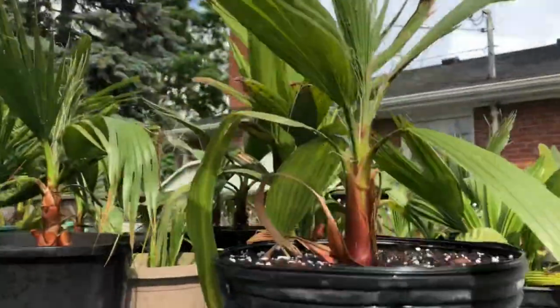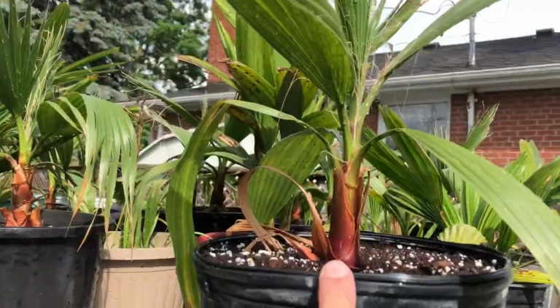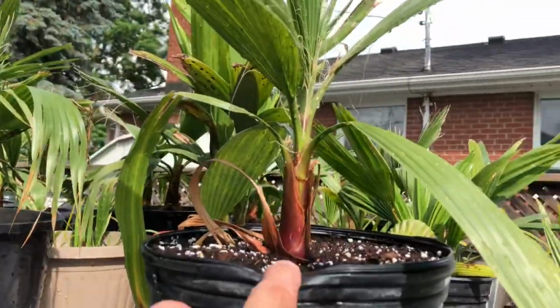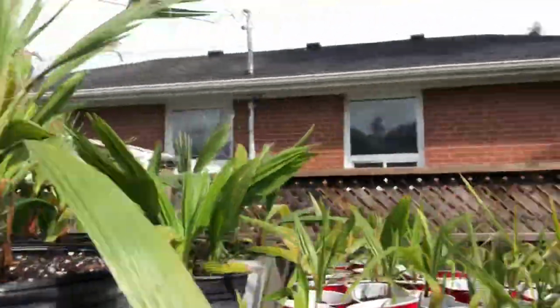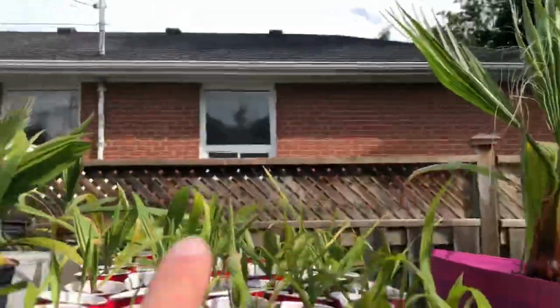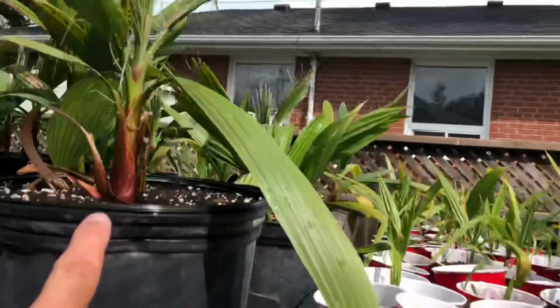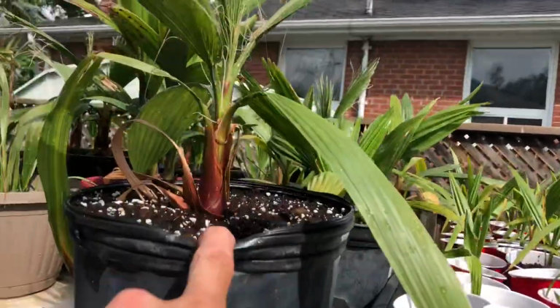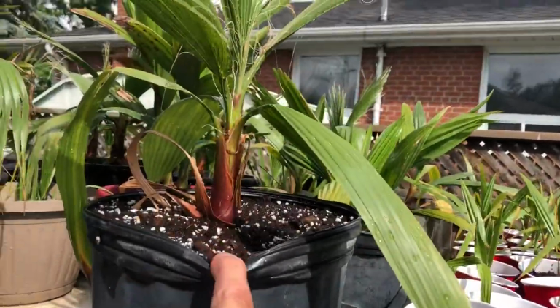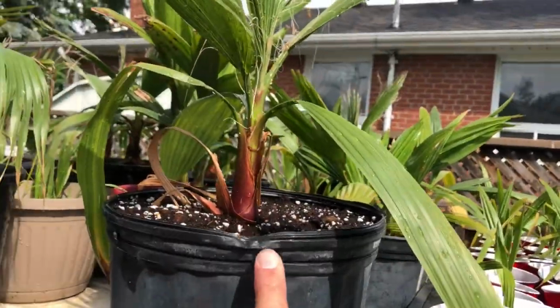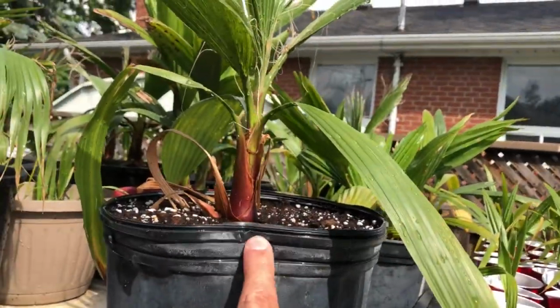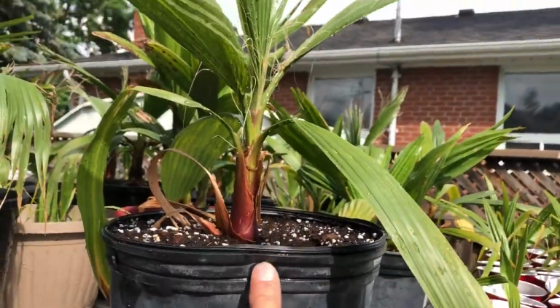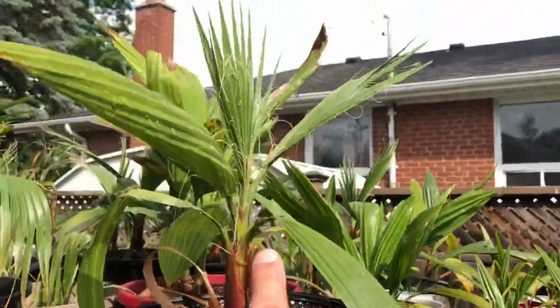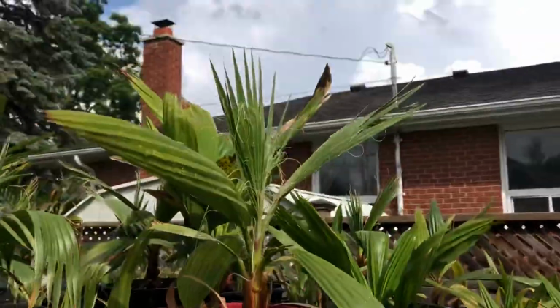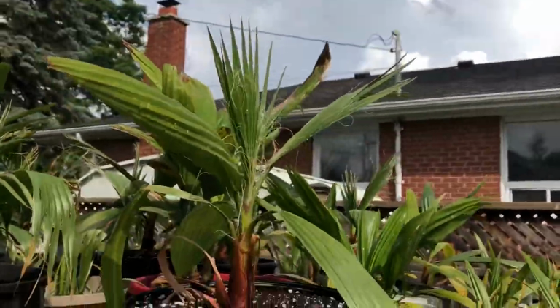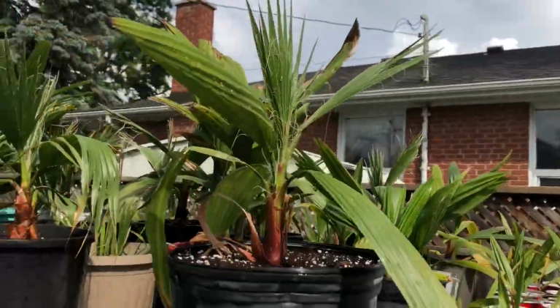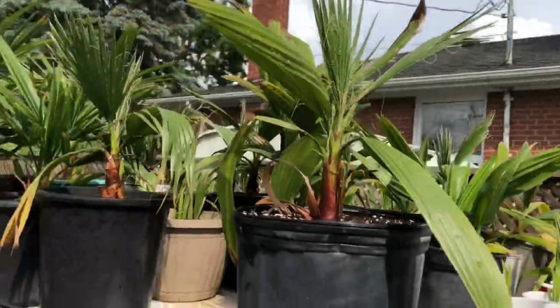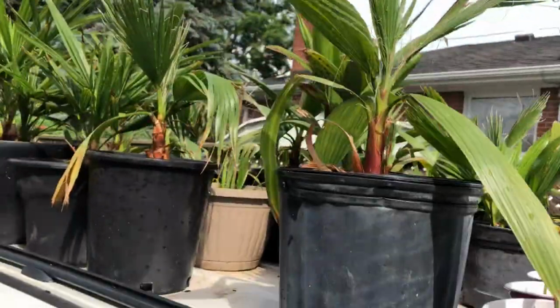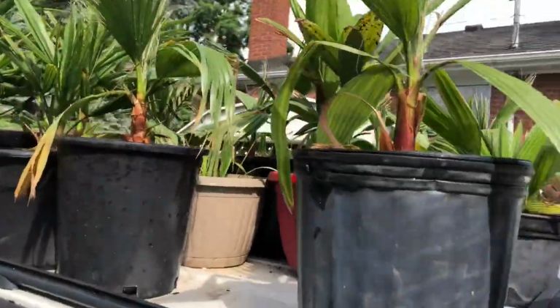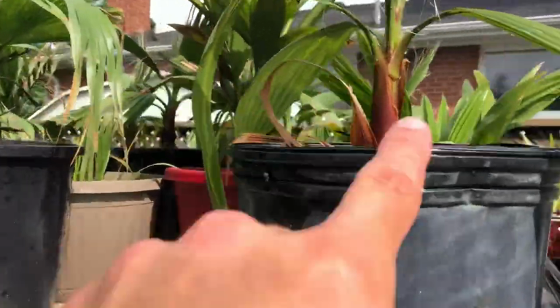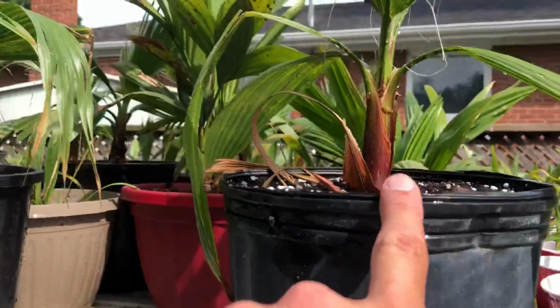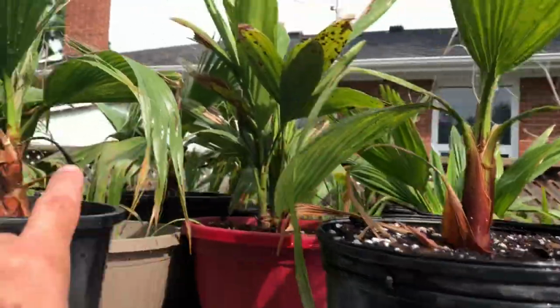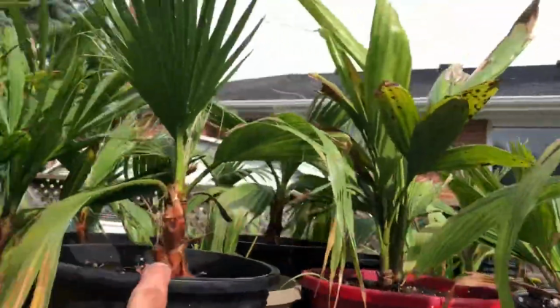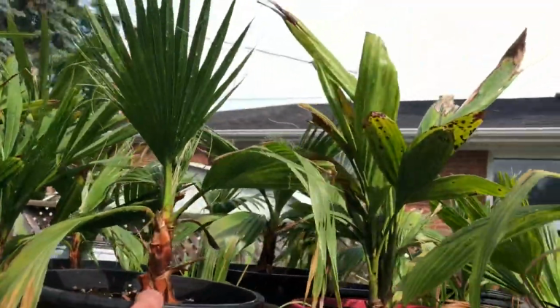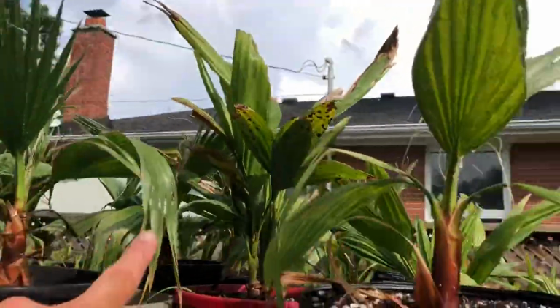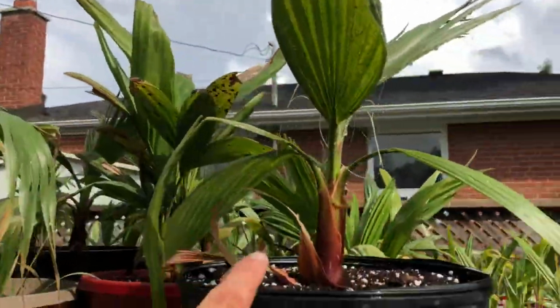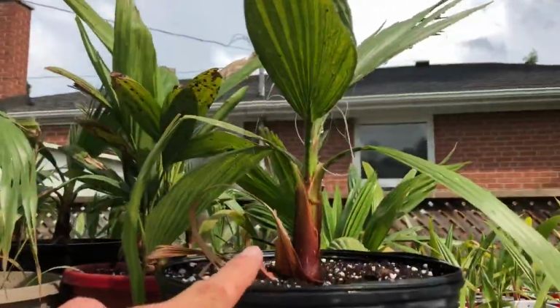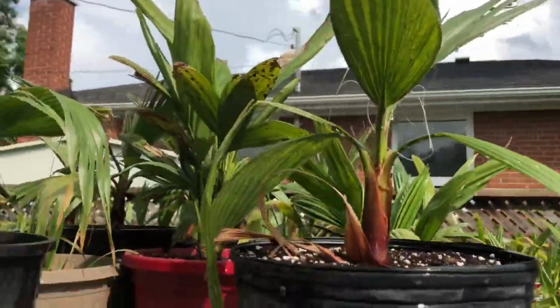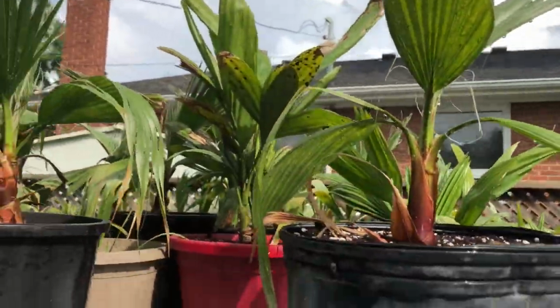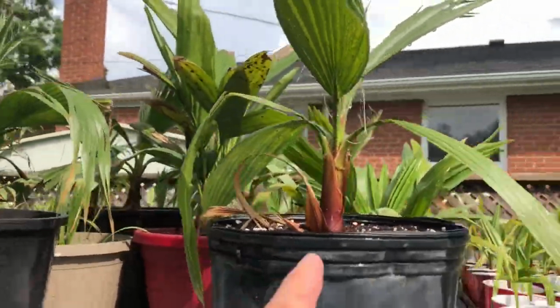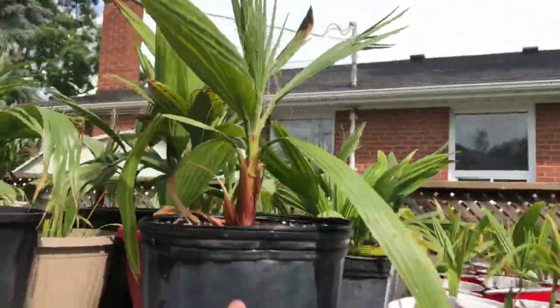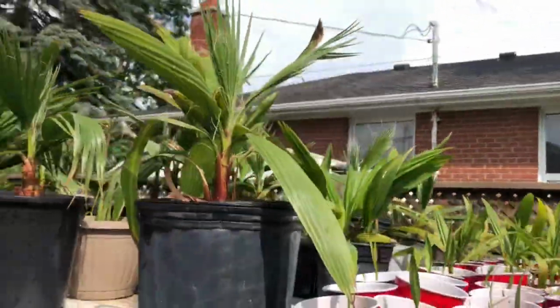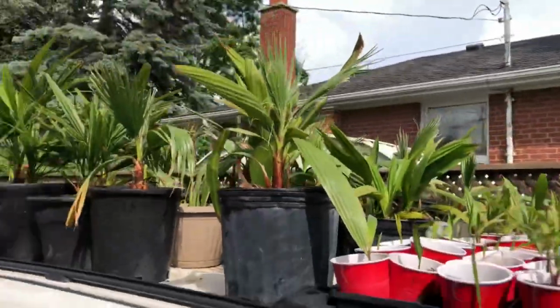This is the second one — I just repotted this one today. It's doing great too. This palm right here is a year older than it, and this one's the same size. Maybe even a bit bigger.